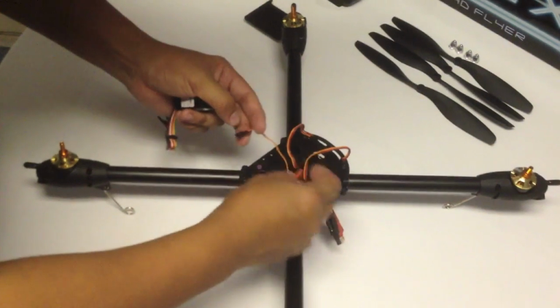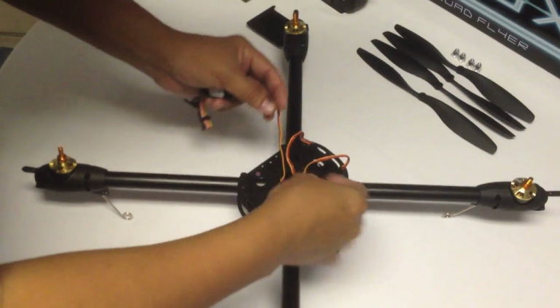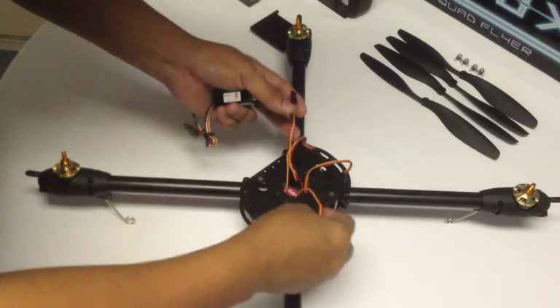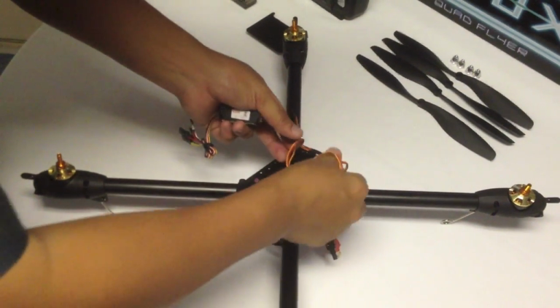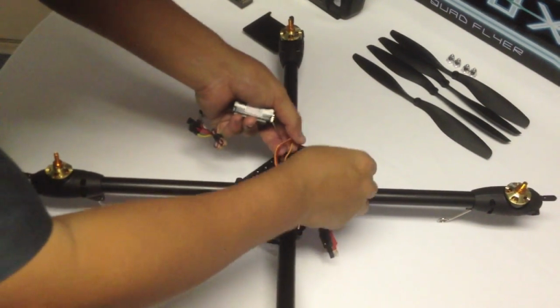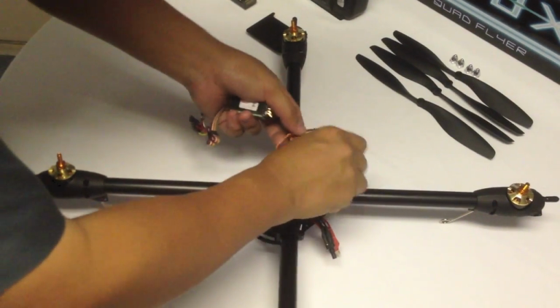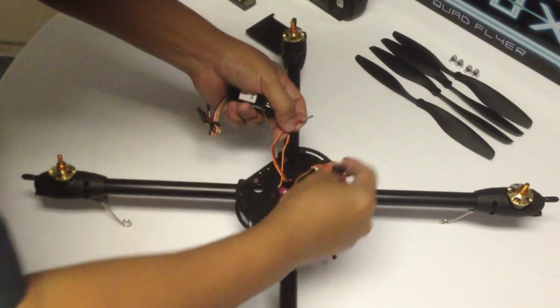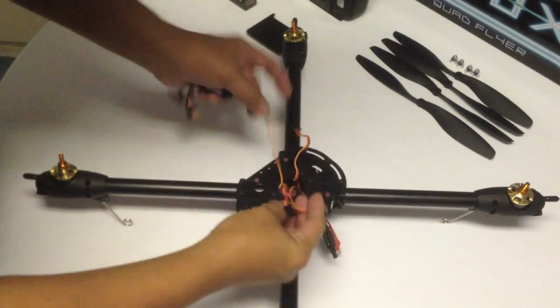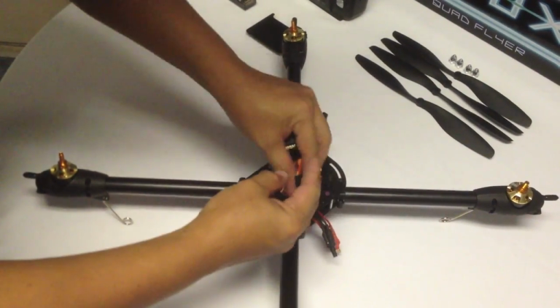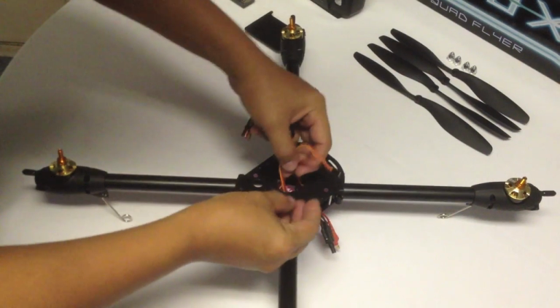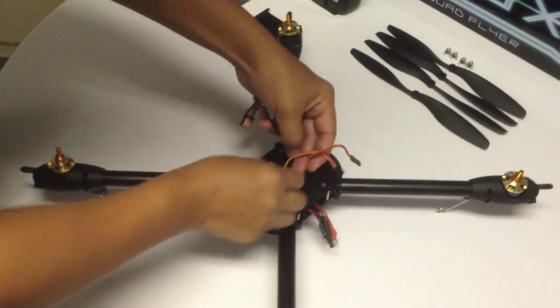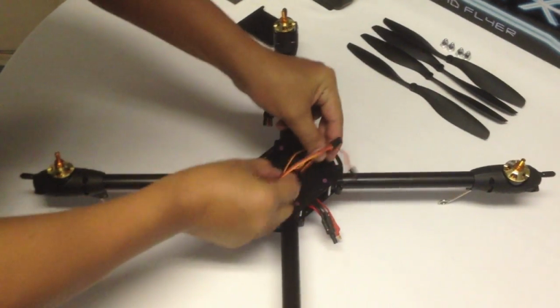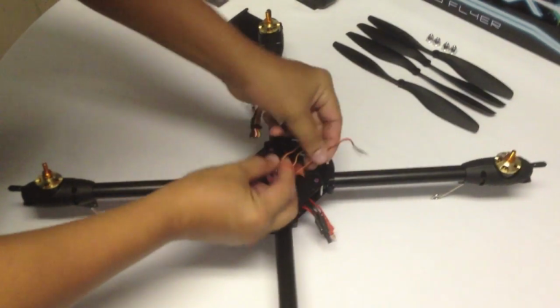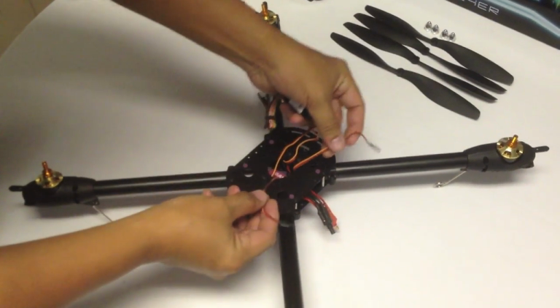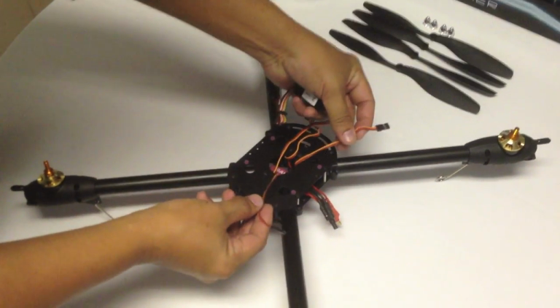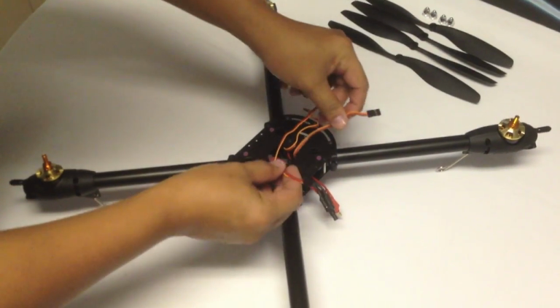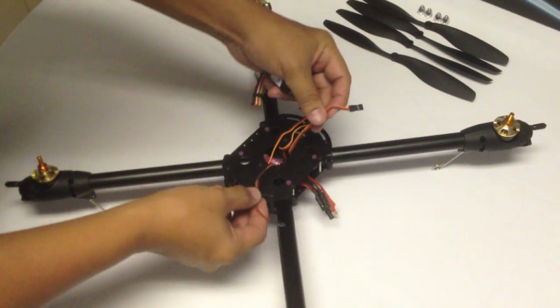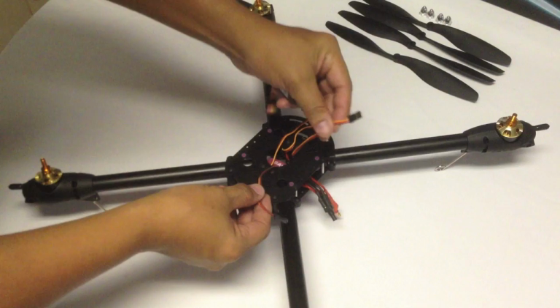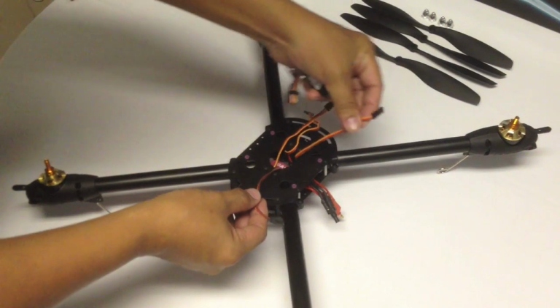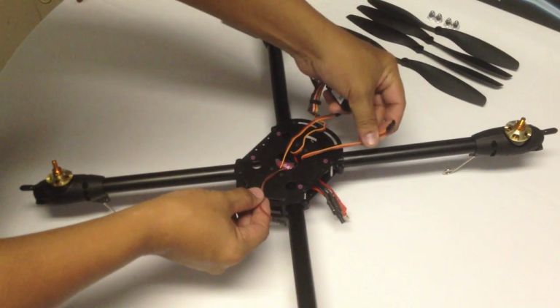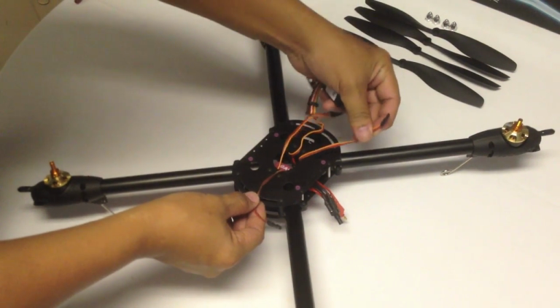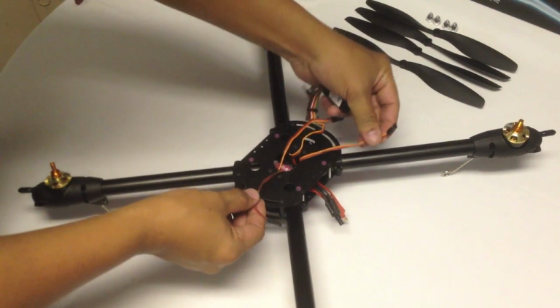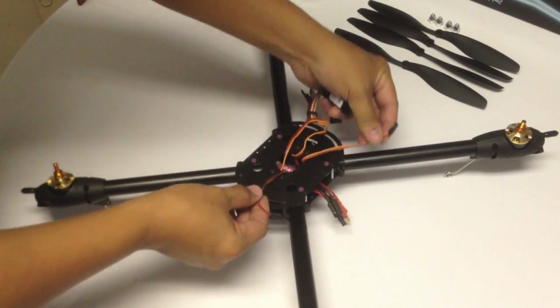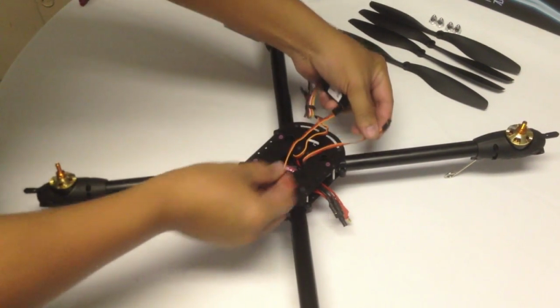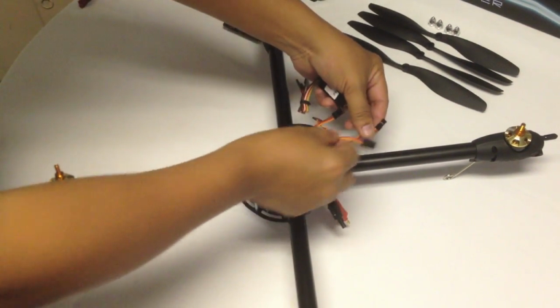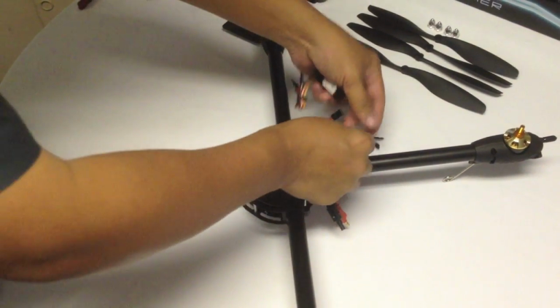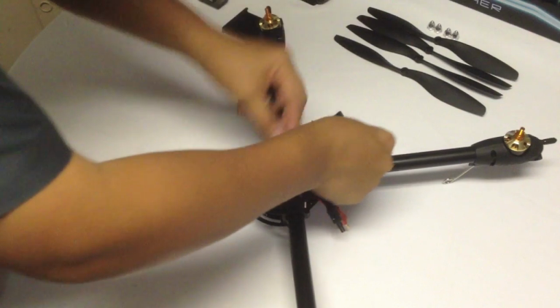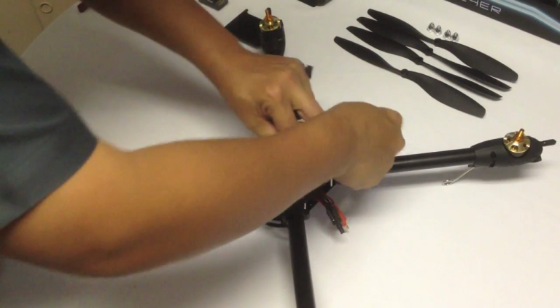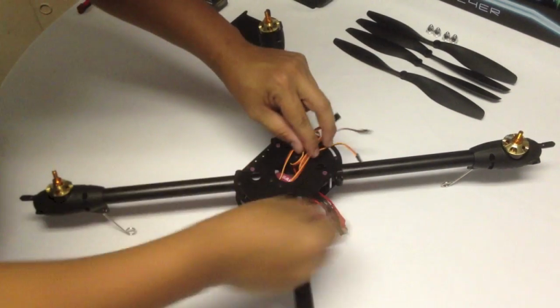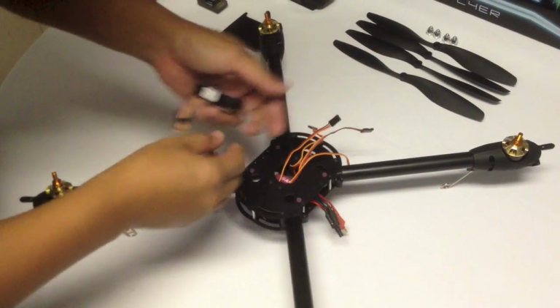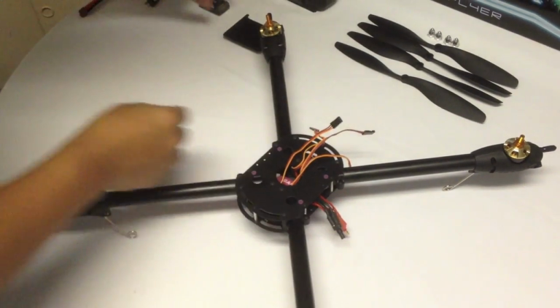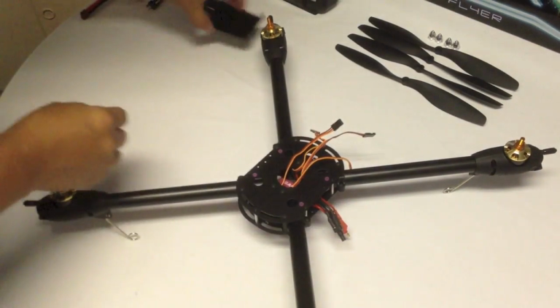With the motor assignment, the signal wires coming from the speed controllers correspond to the motor number.